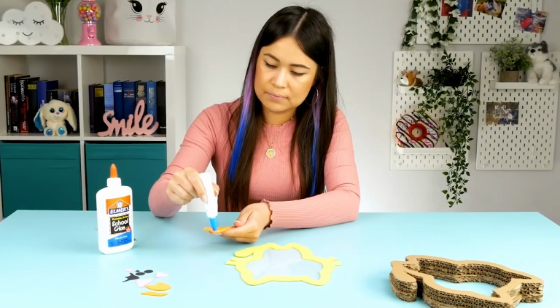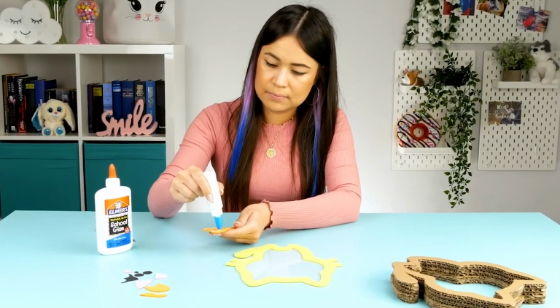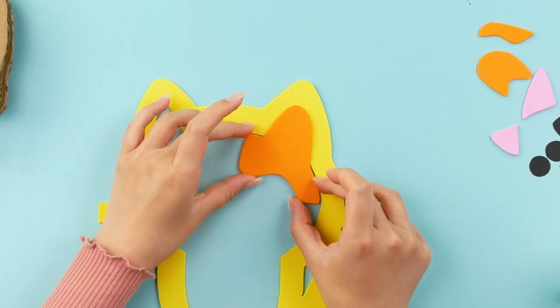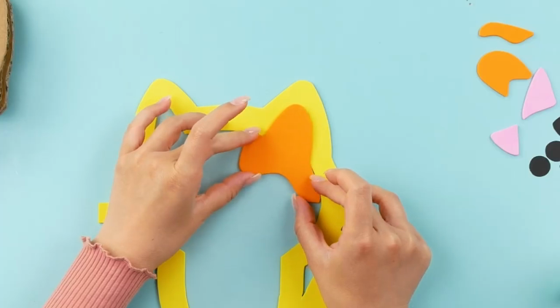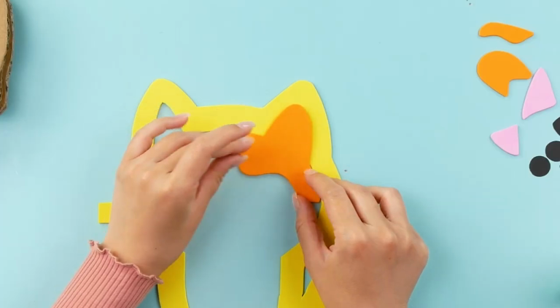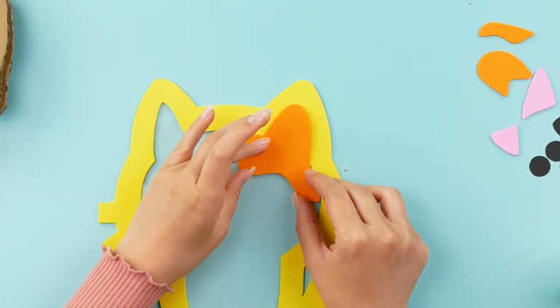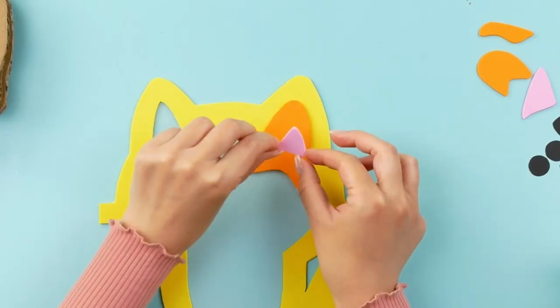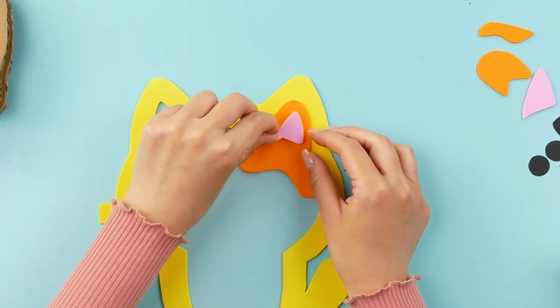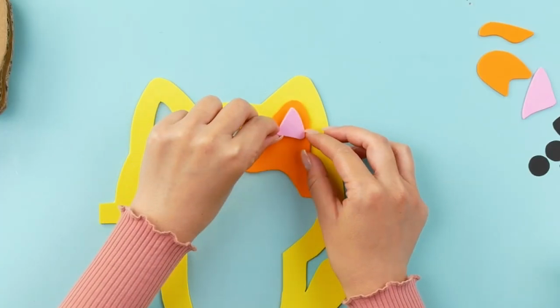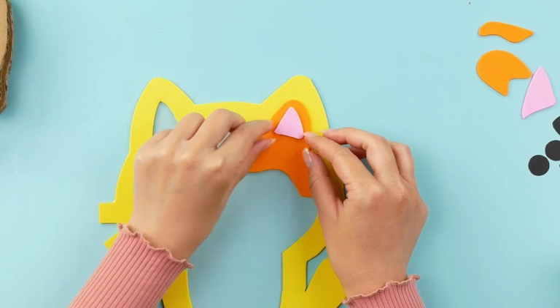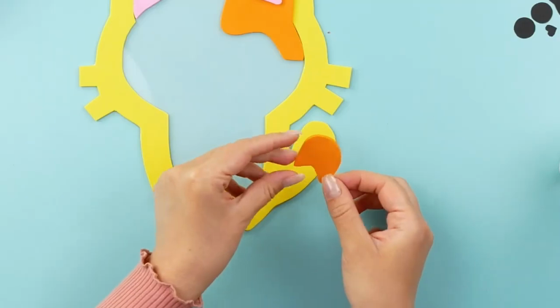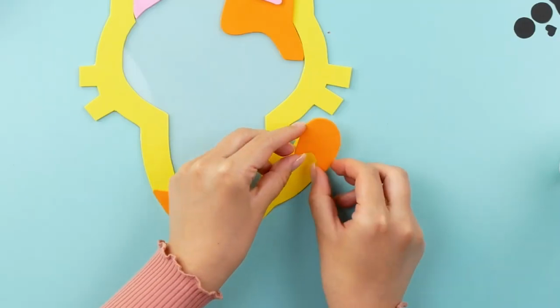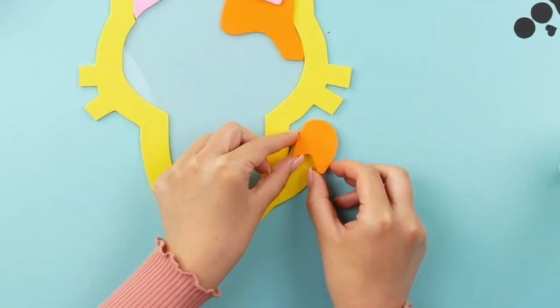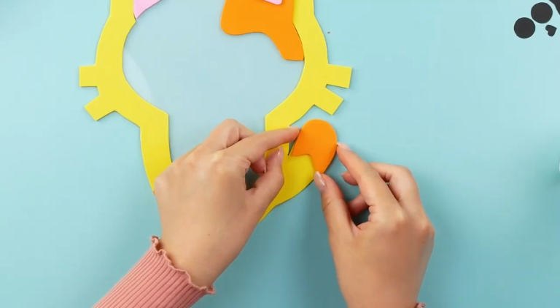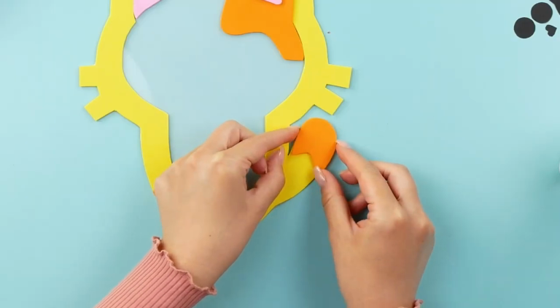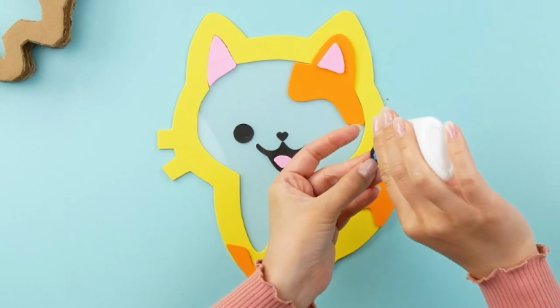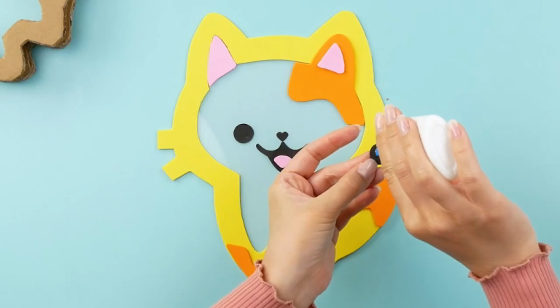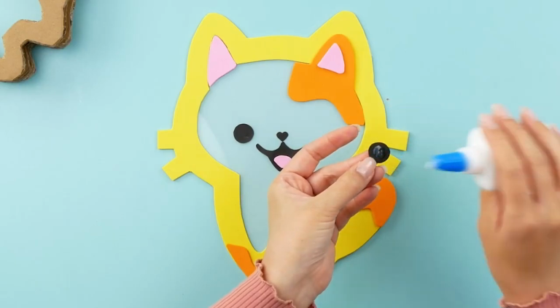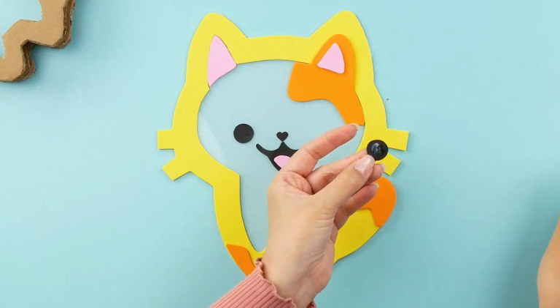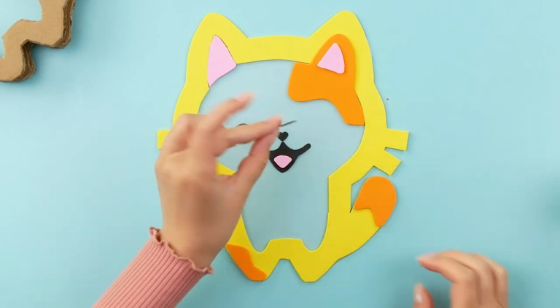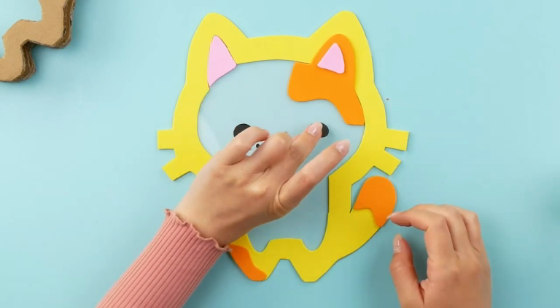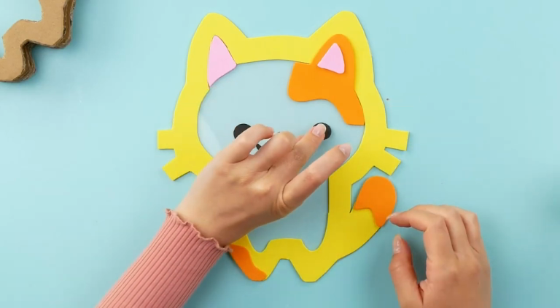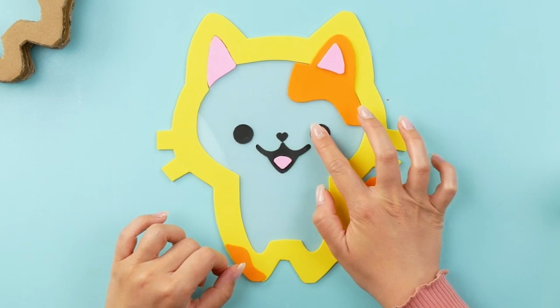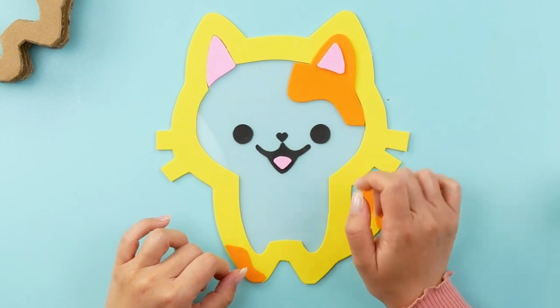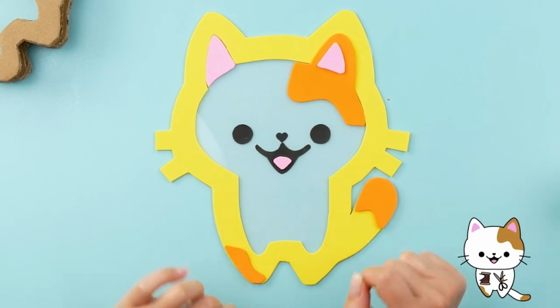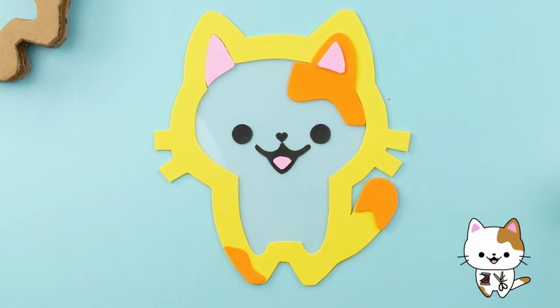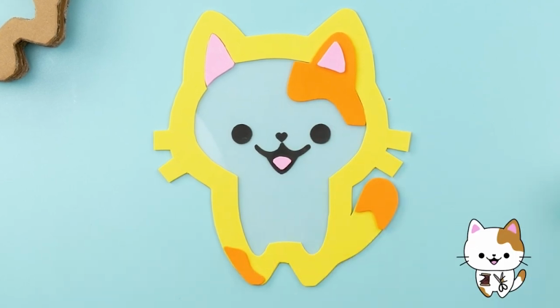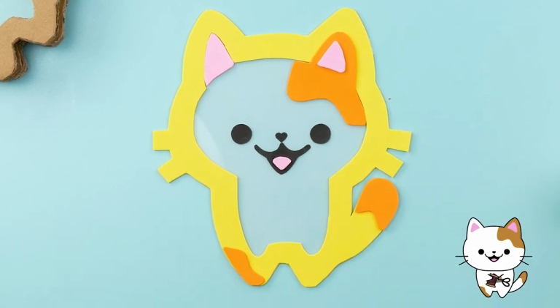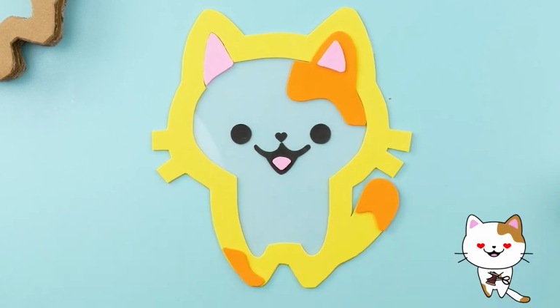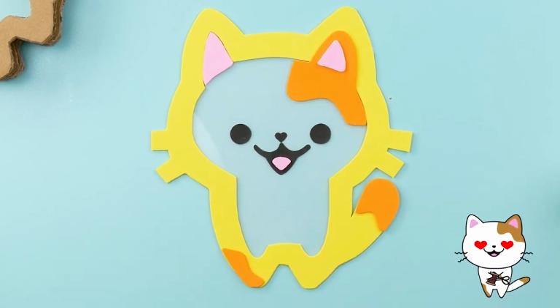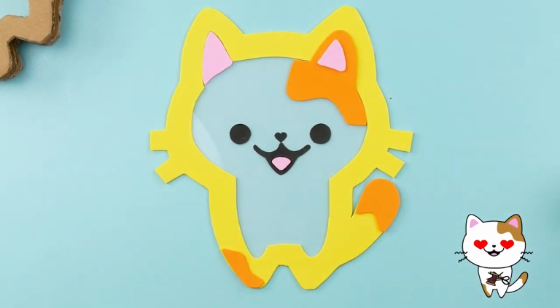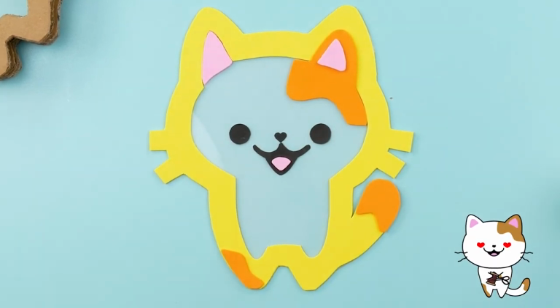For the paws, ears and tail, I'm using pink and orange foam sheets. Then I'm going to use some black construction paper for the face. Doesn't the kitty cat look so cute?